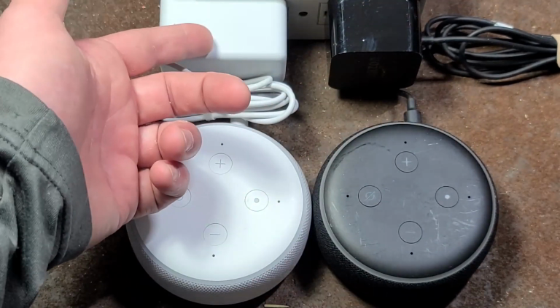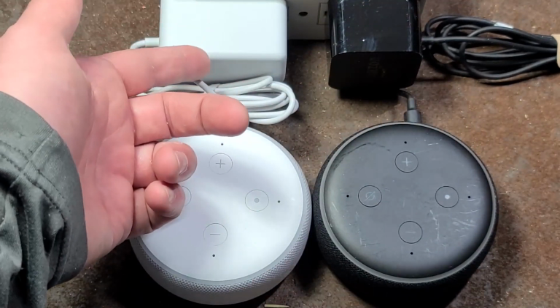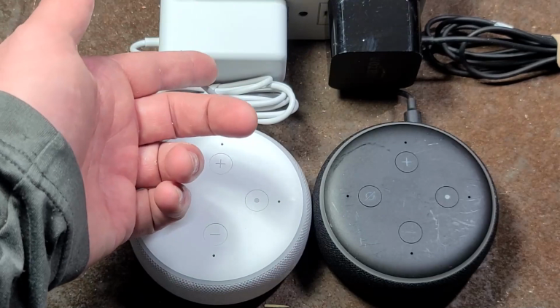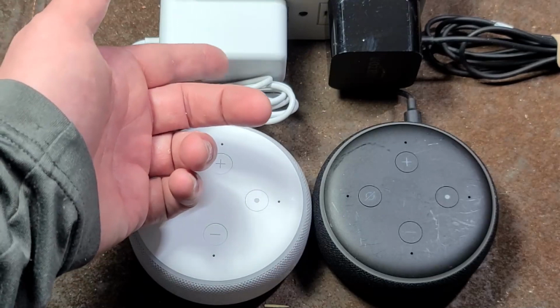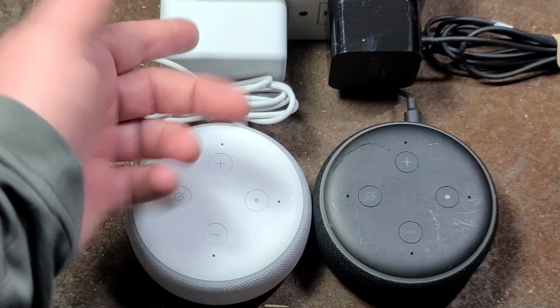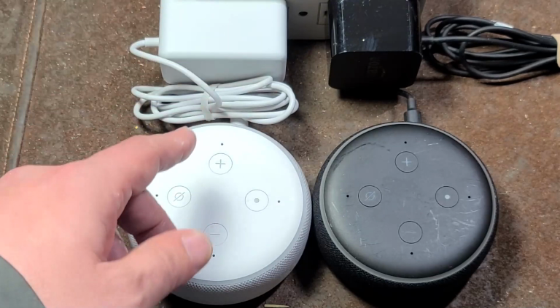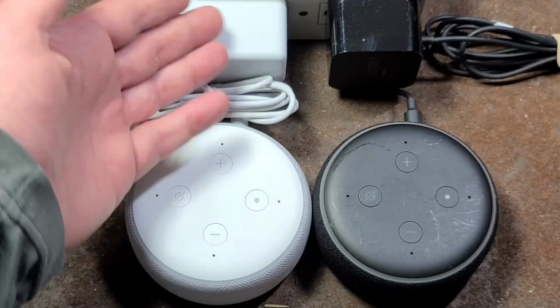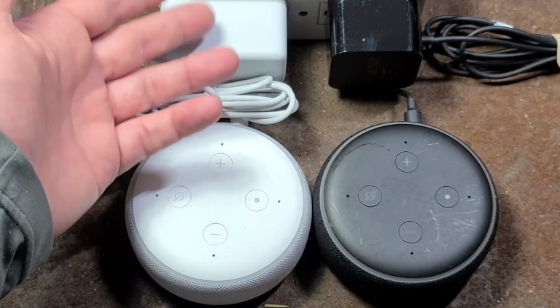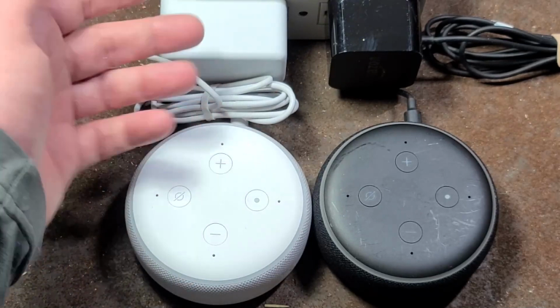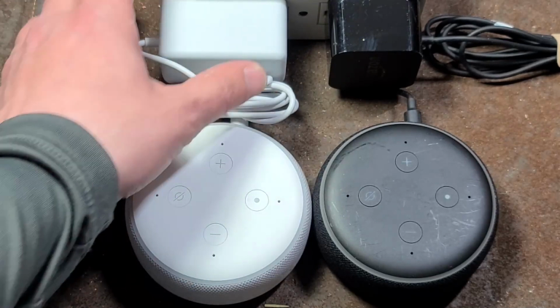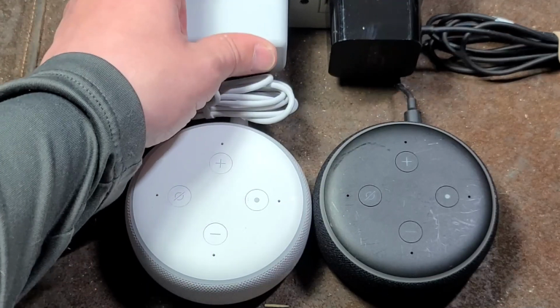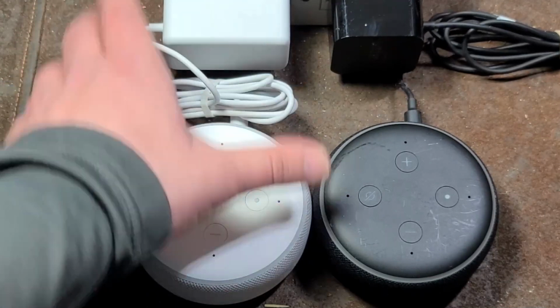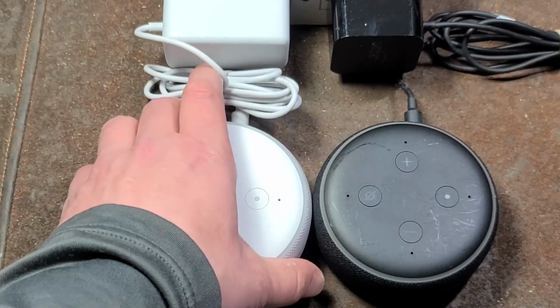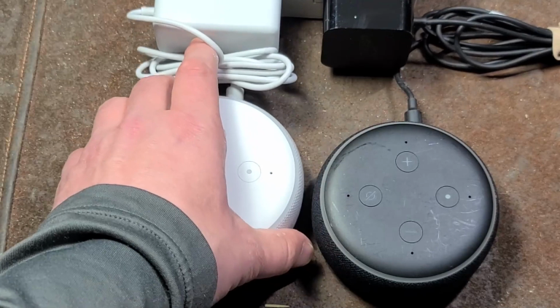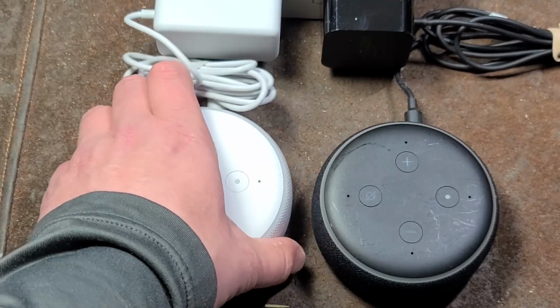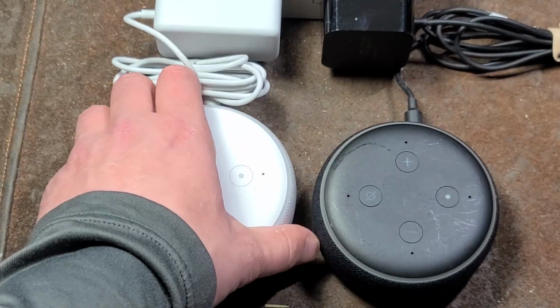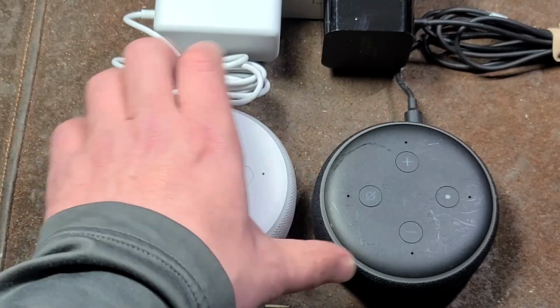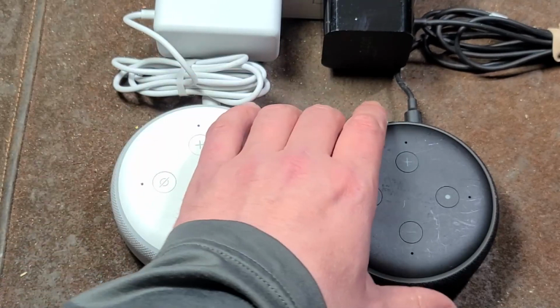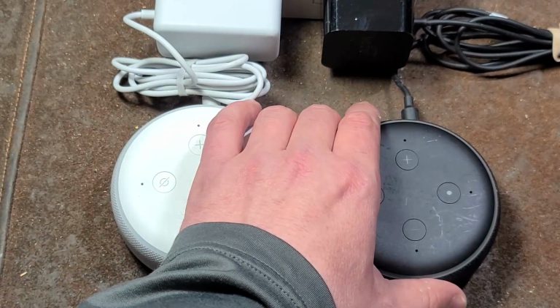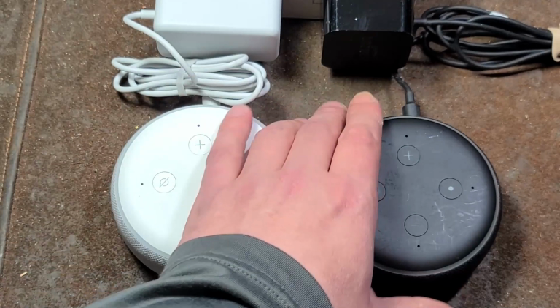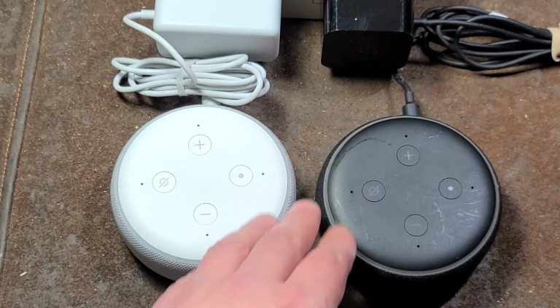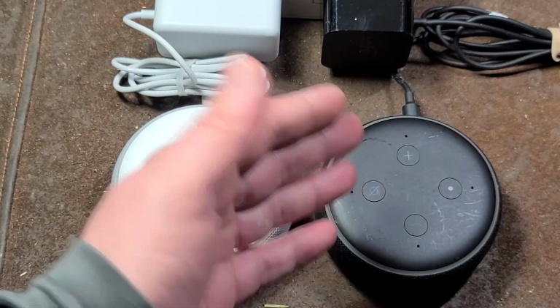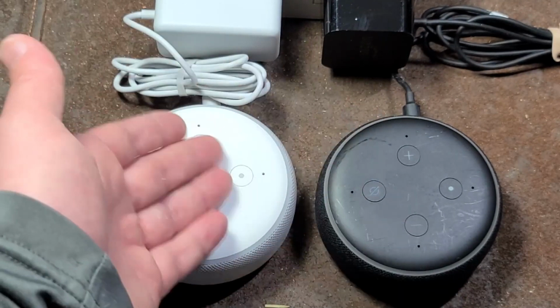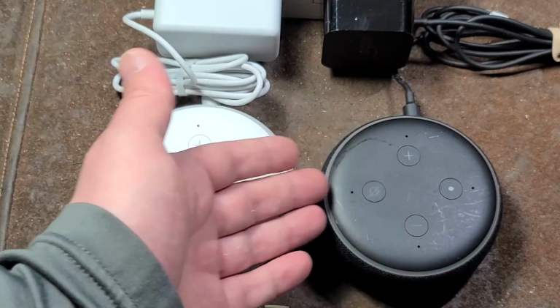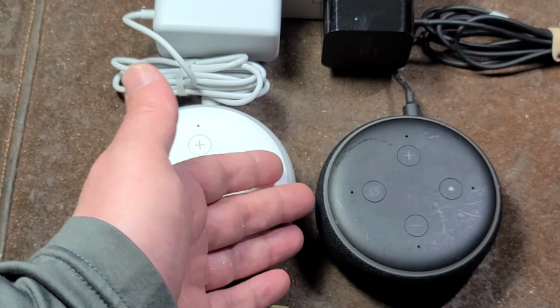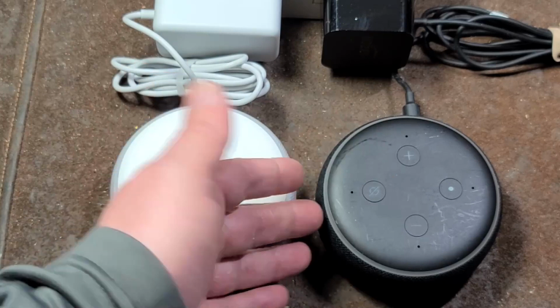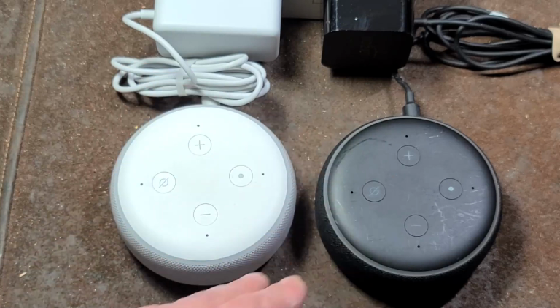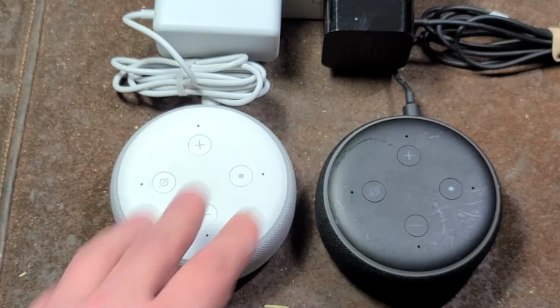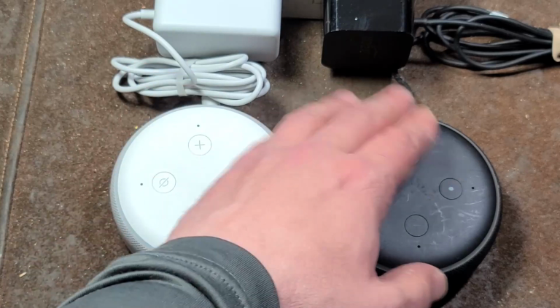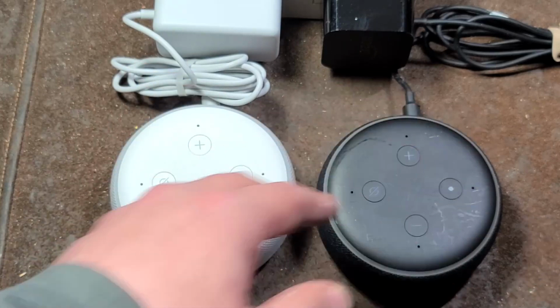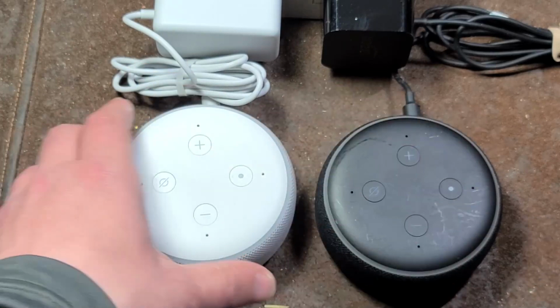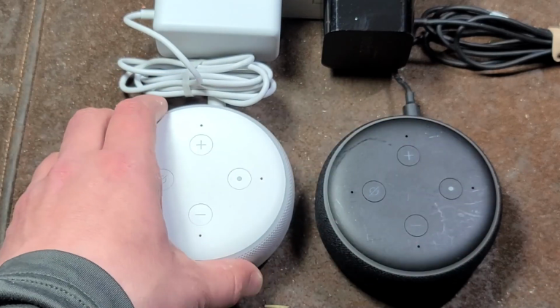I actually have a power brick from a second generation Echo Show, so this is what the newer power bricks look like. This isn't an issue — plugging the 15-volt power brick into one of these 12-volt devices — because the cords physically don't fit.